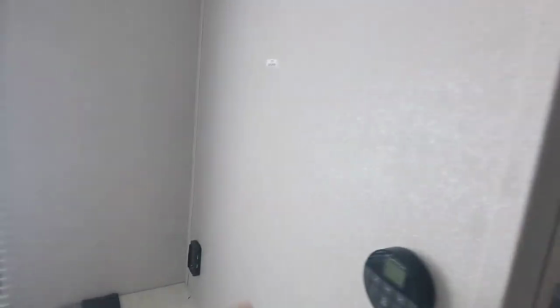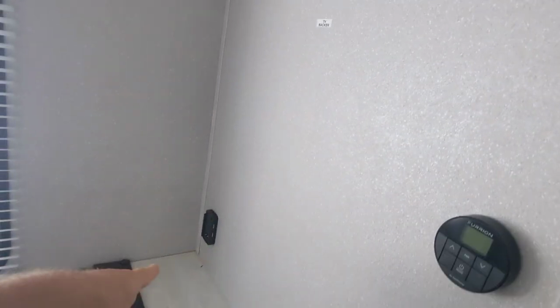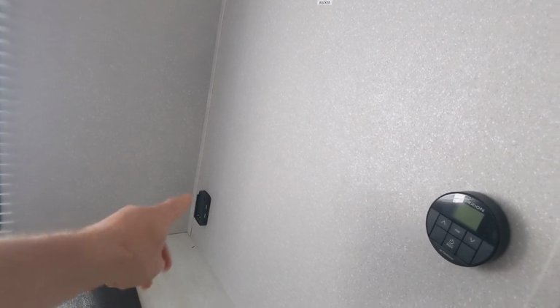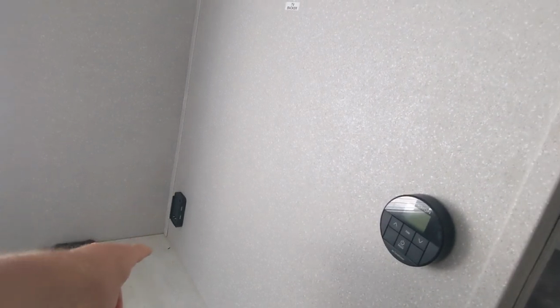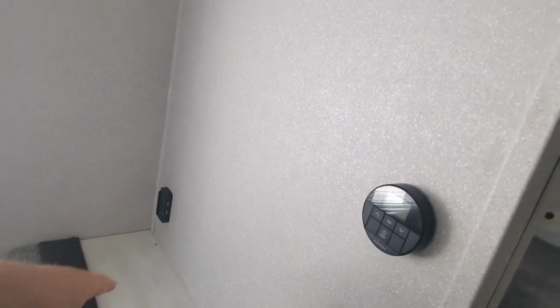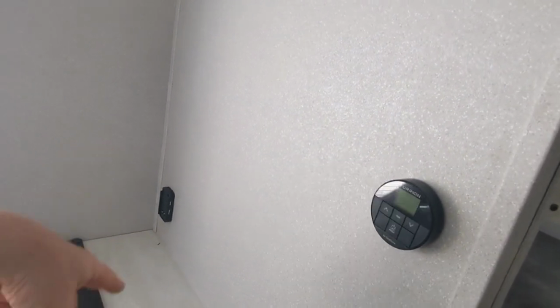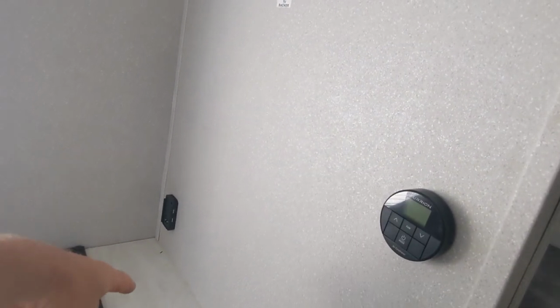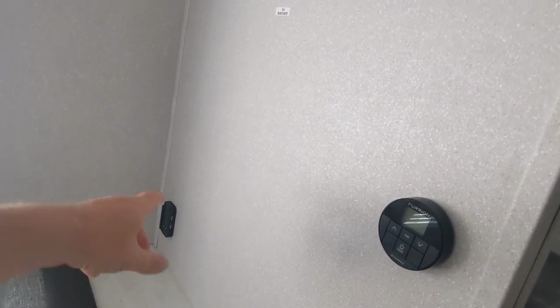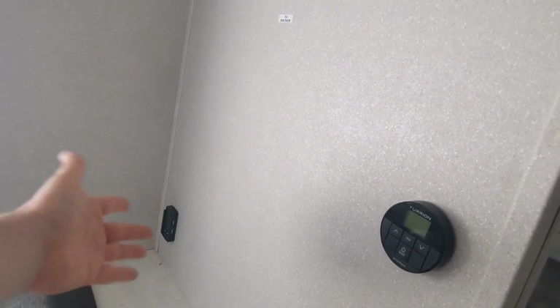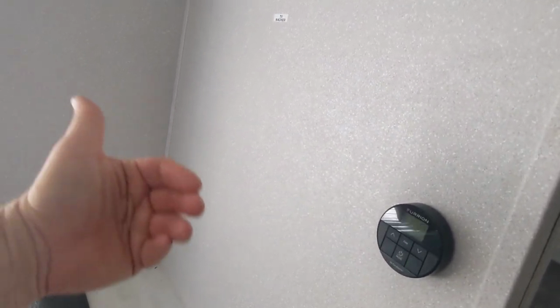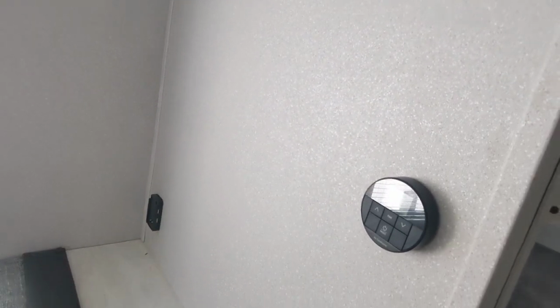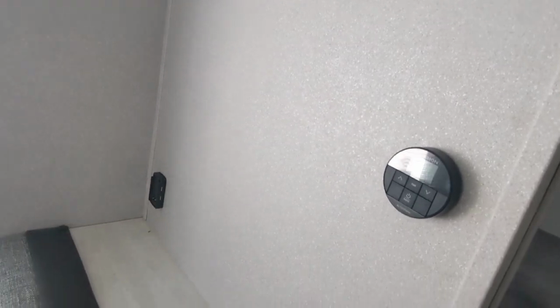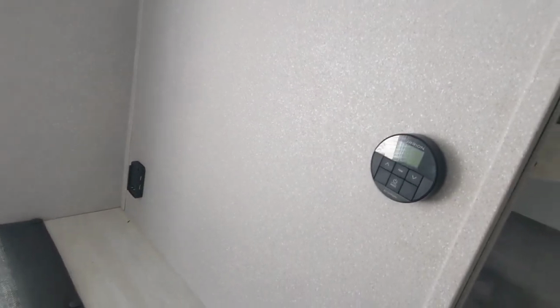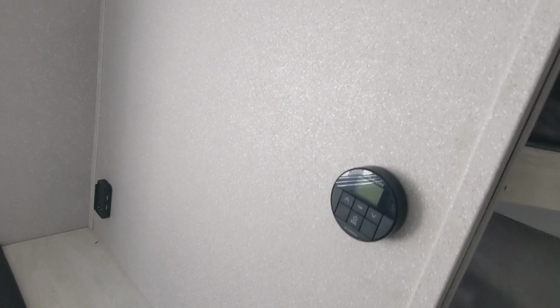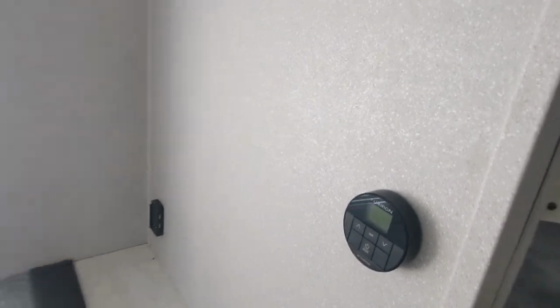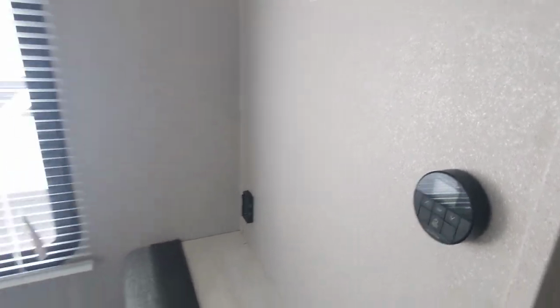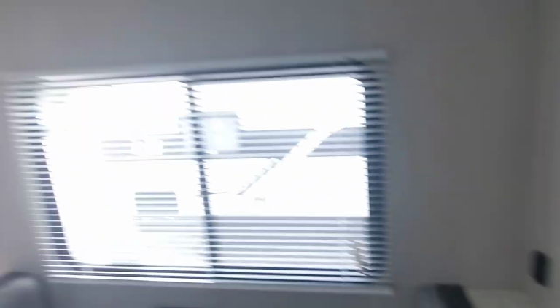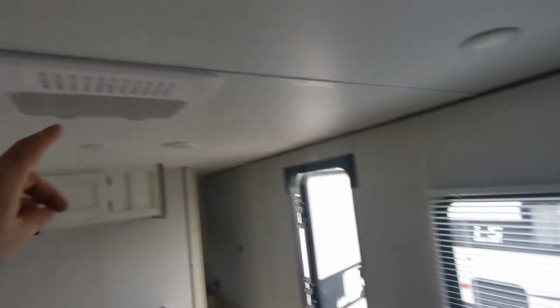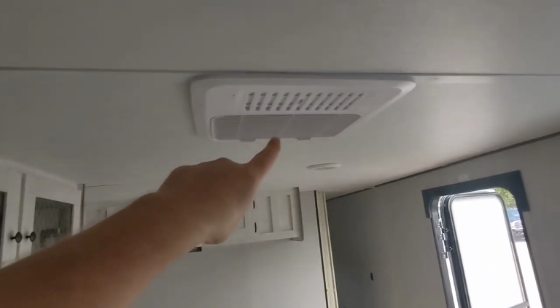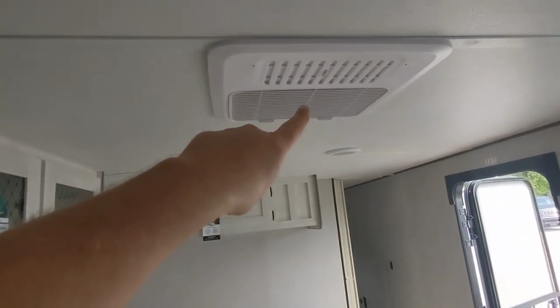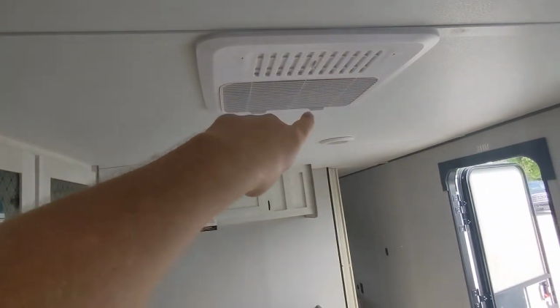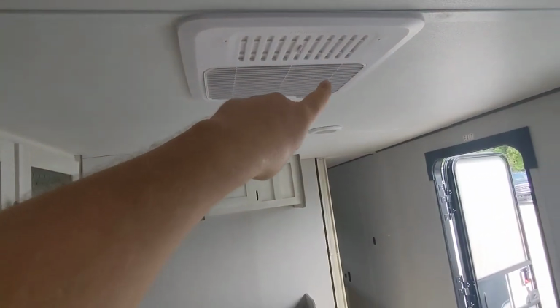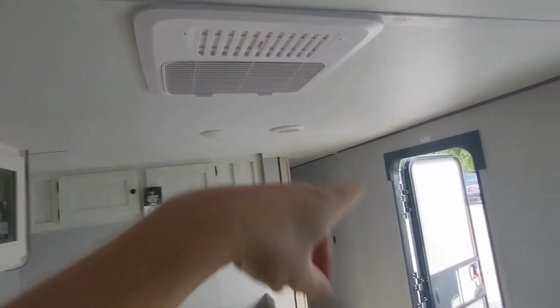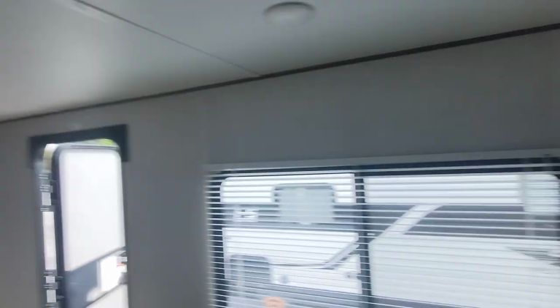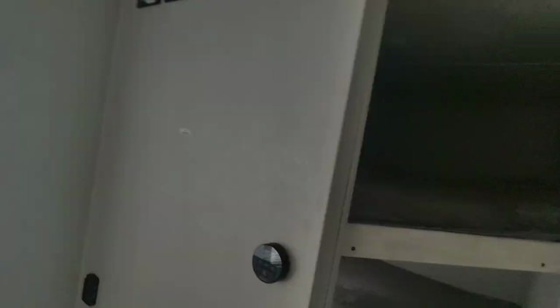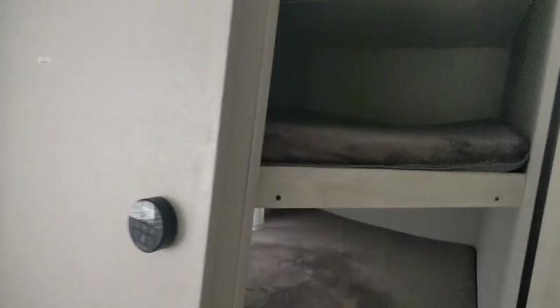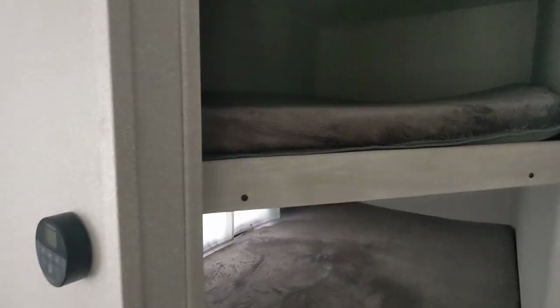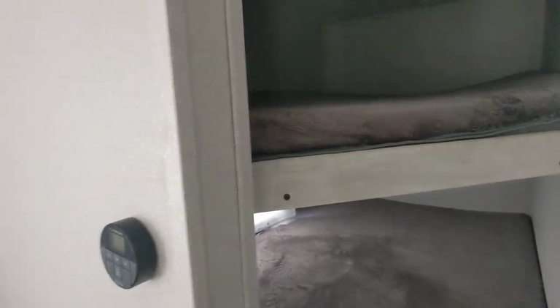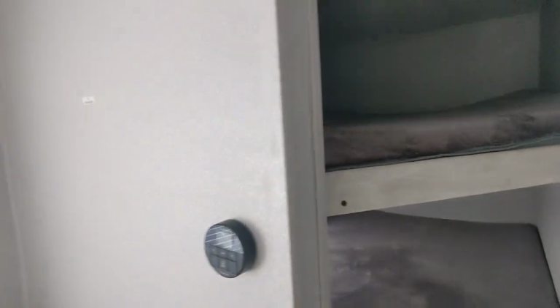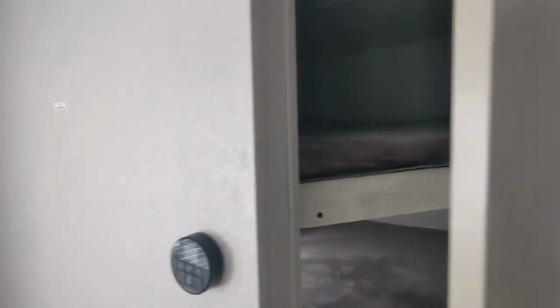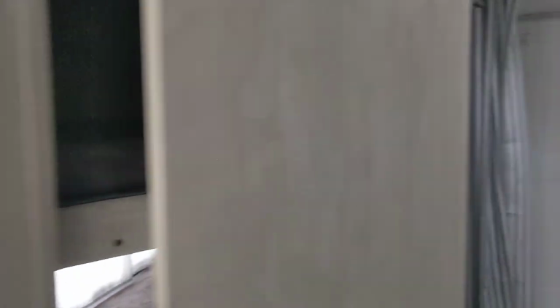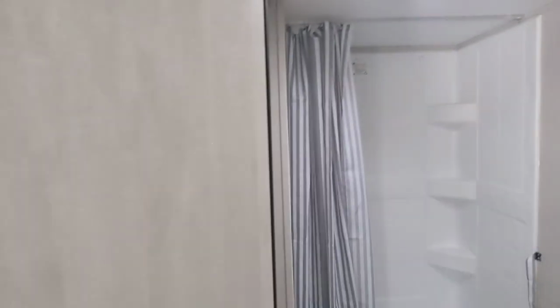Right here would be the Bluetooth speaker that comes with it, but we take them out because otherwise they tend to disappear. One big thing too — the air conditioner is ducted, which is really, really nice.